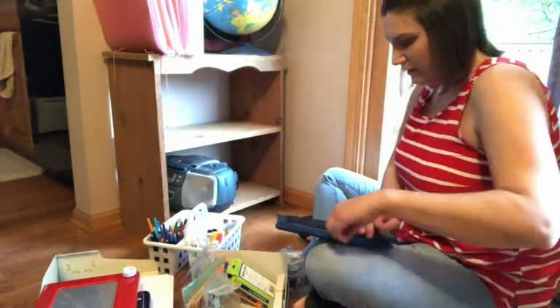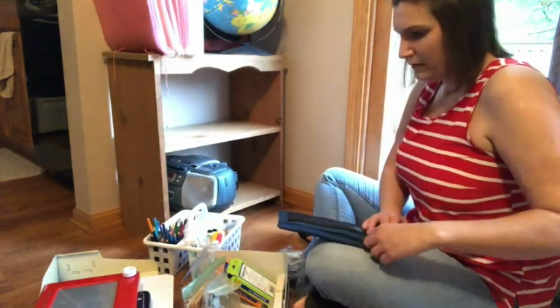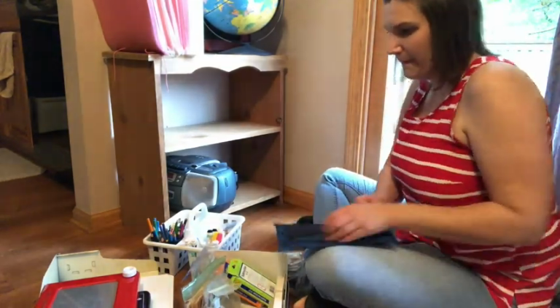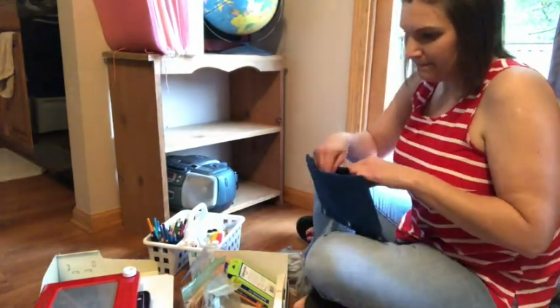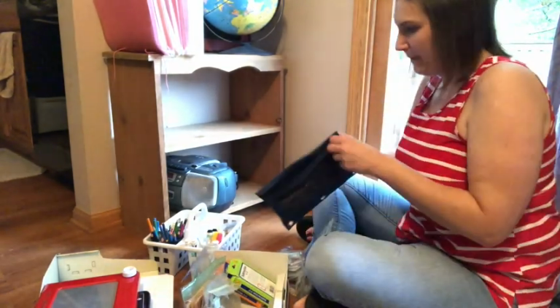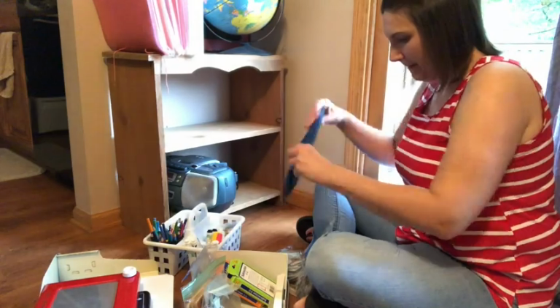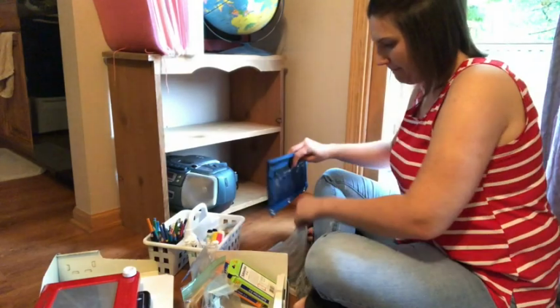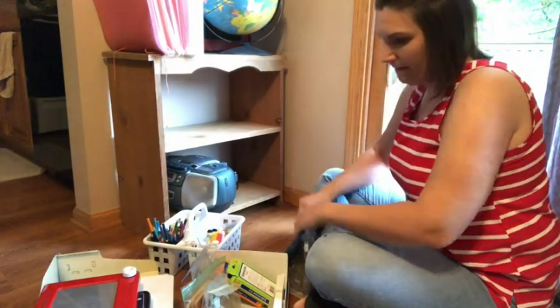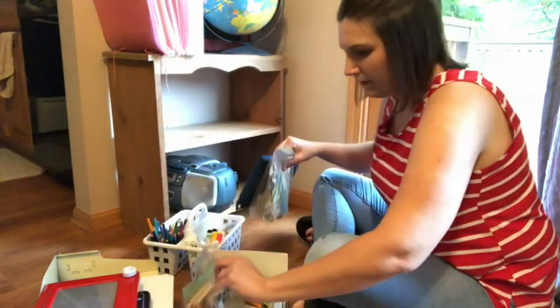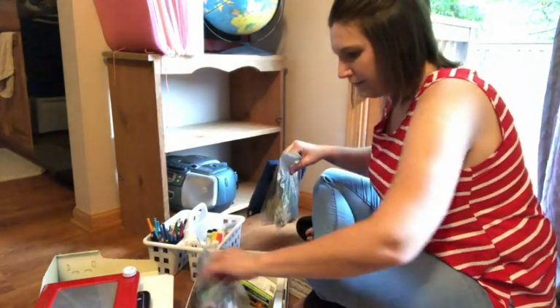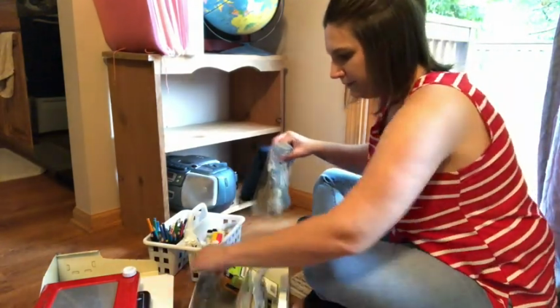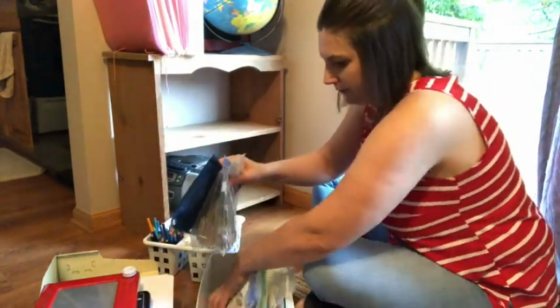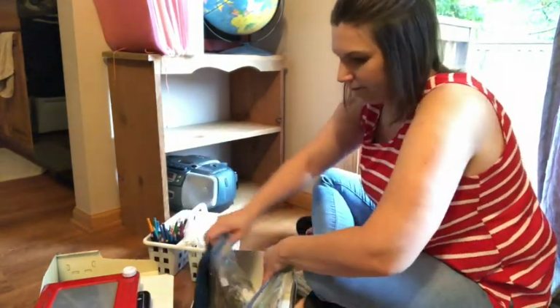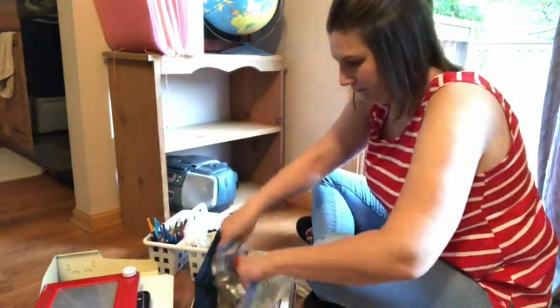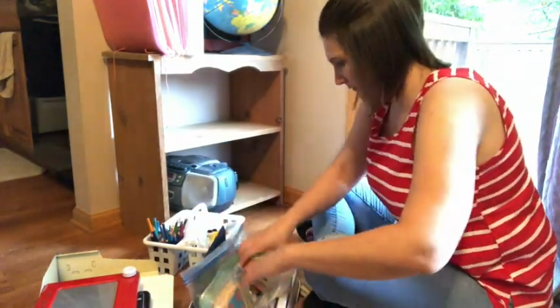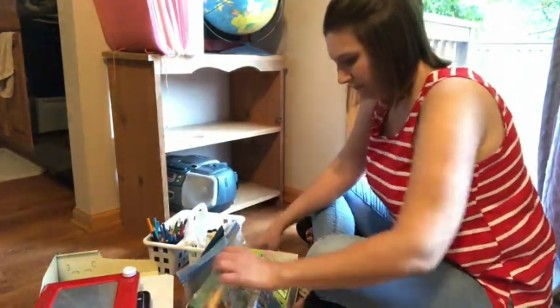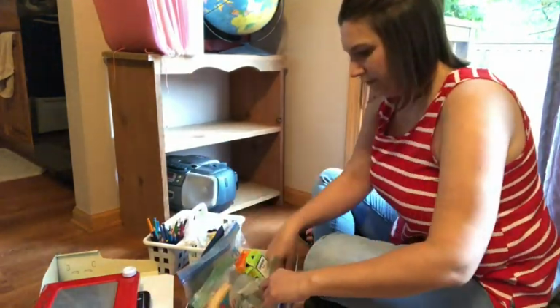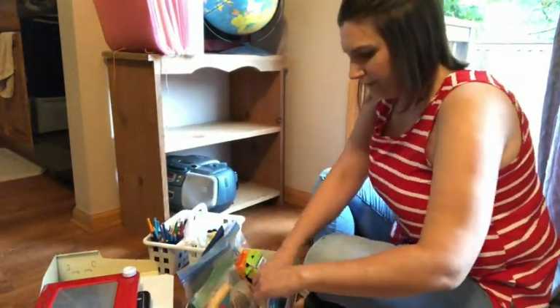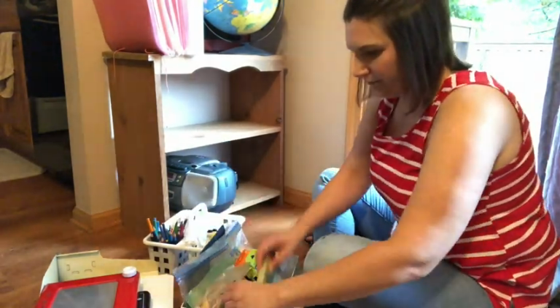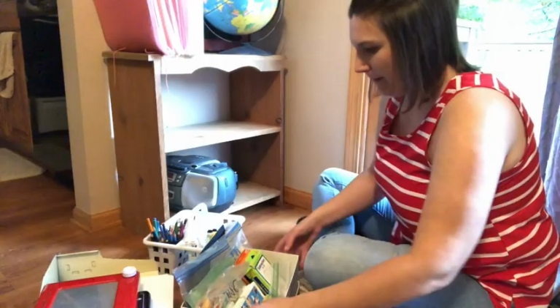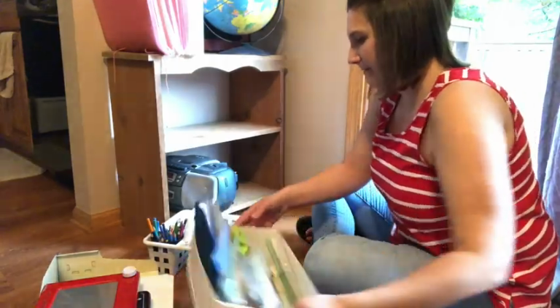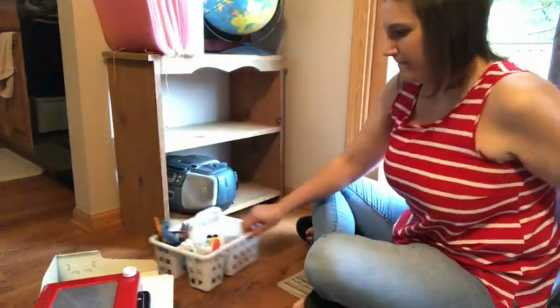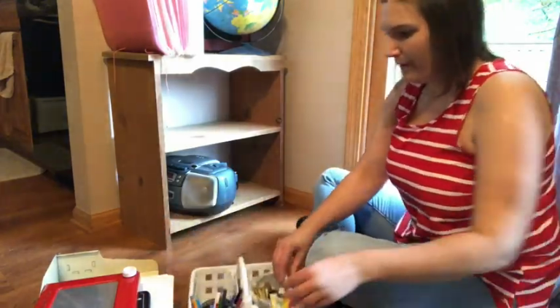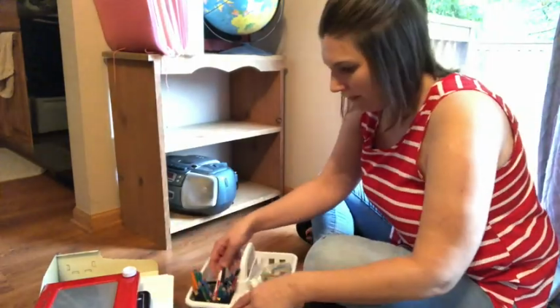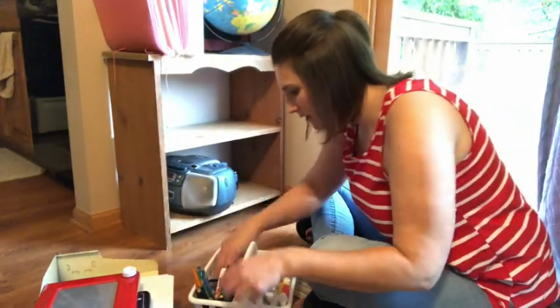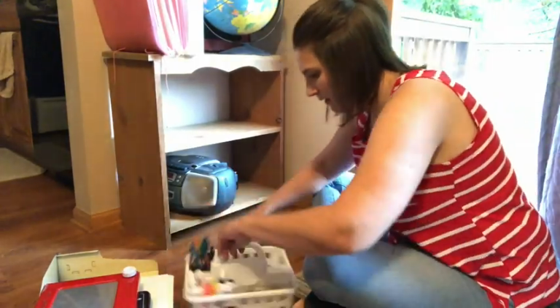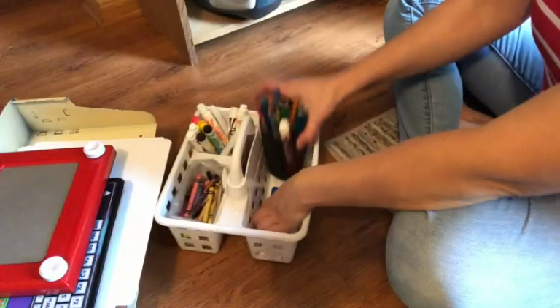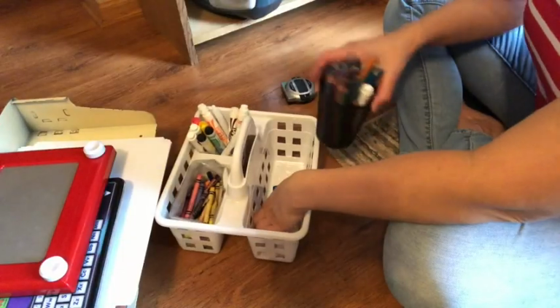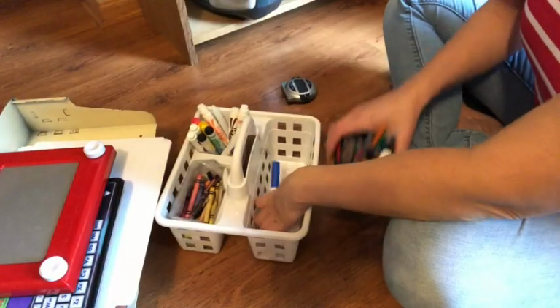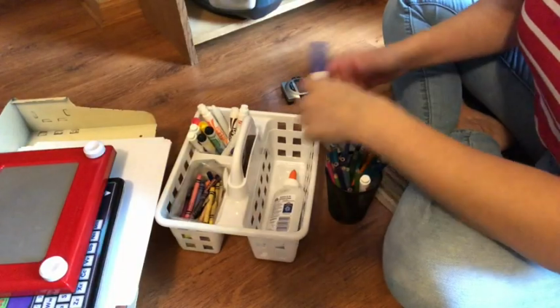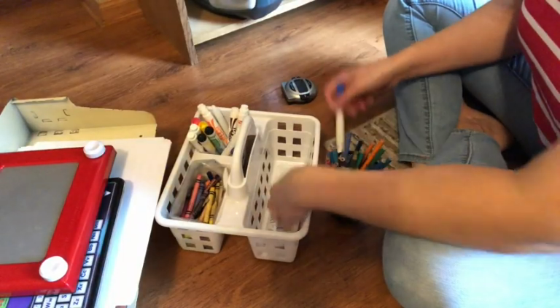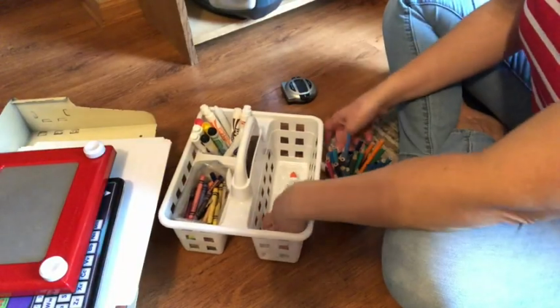I needed to make sure that all the puzzle pieces were together. I also had a lot of paperwork that I needed to go through and just decide what I wanted to keep and what I wanted to get rid of, so you'll see me doing that as well.